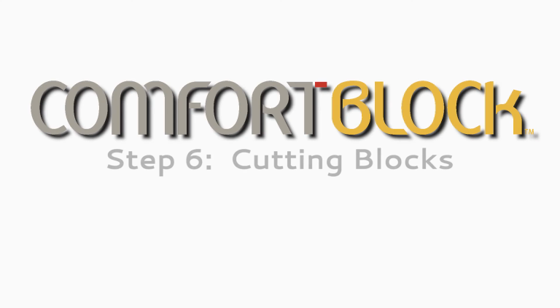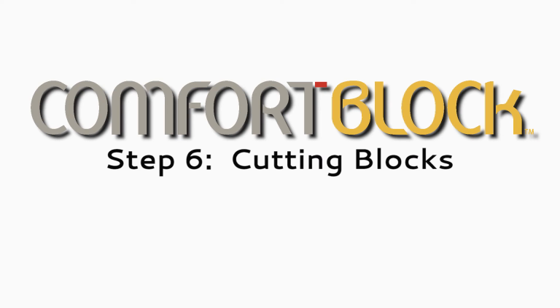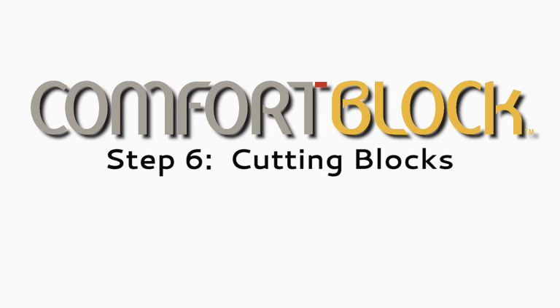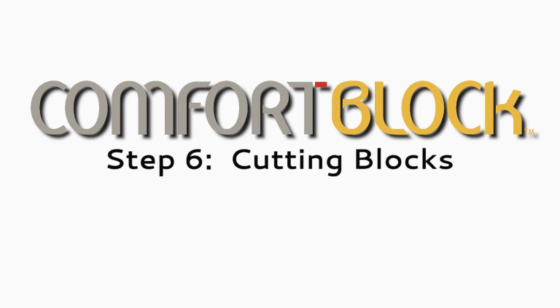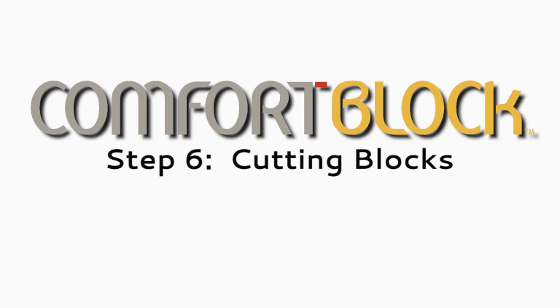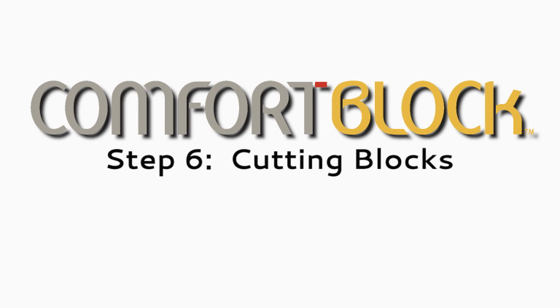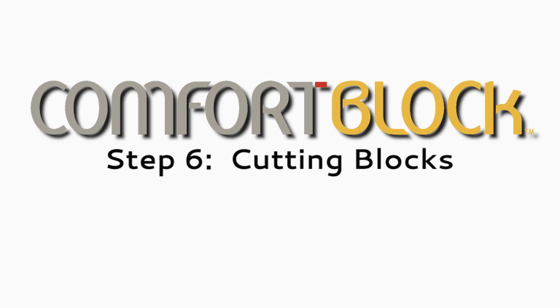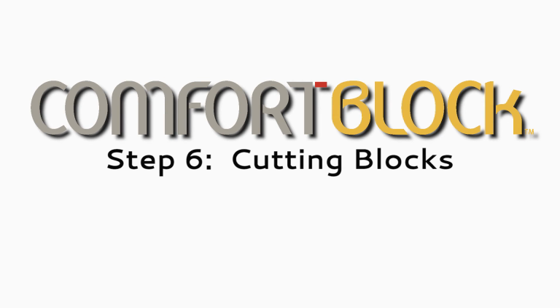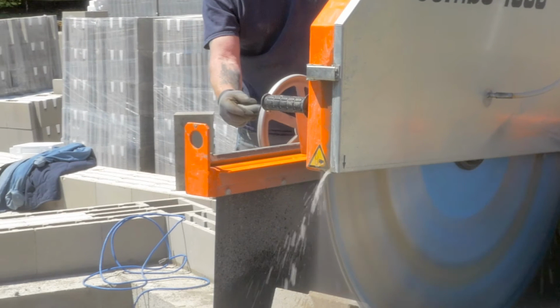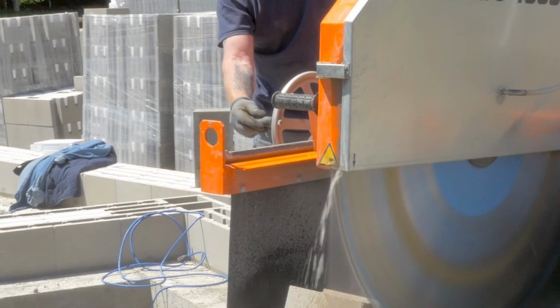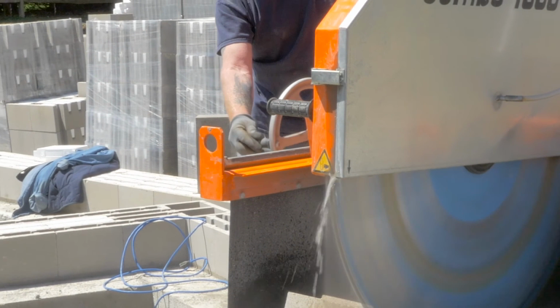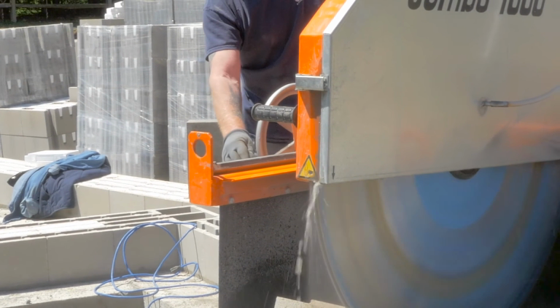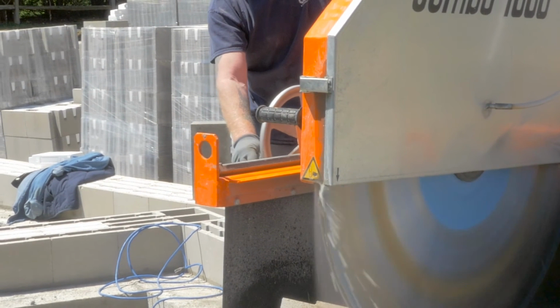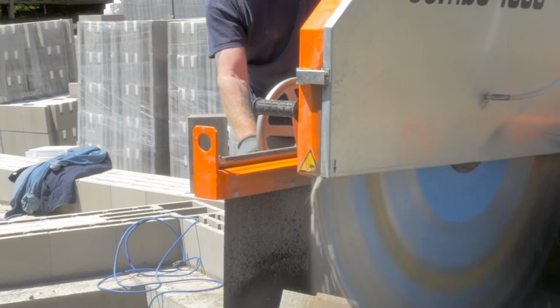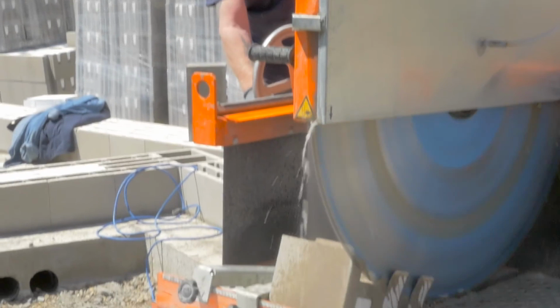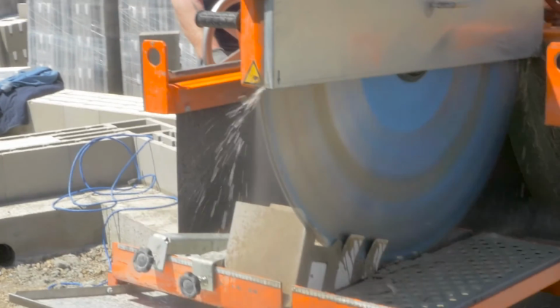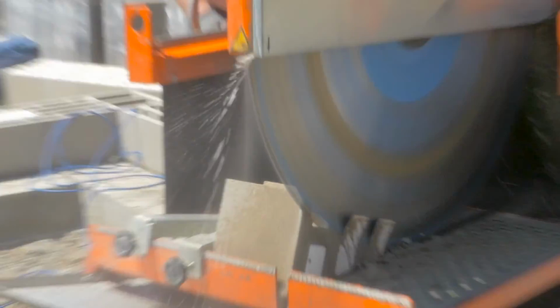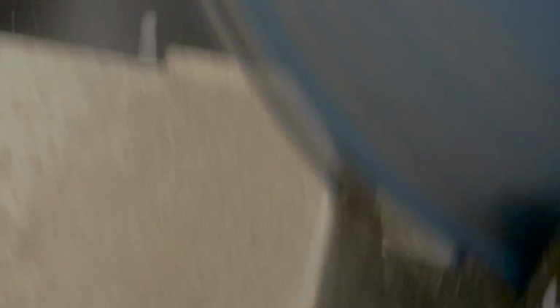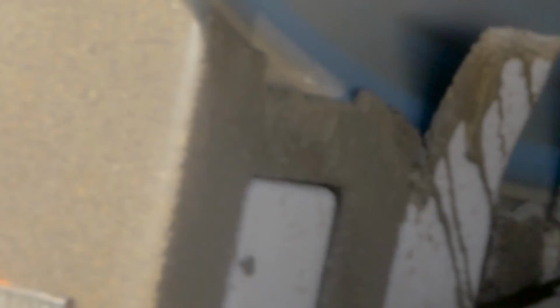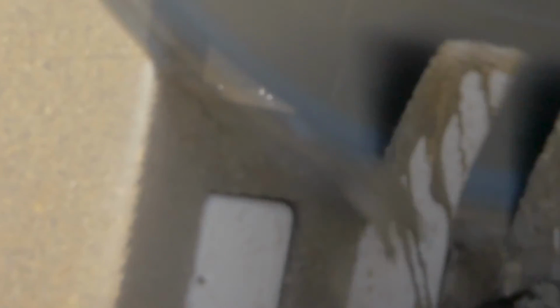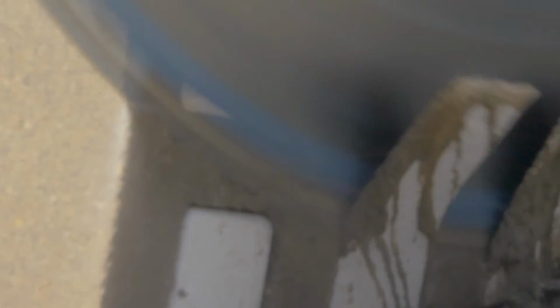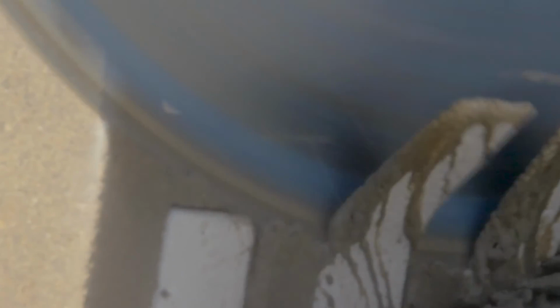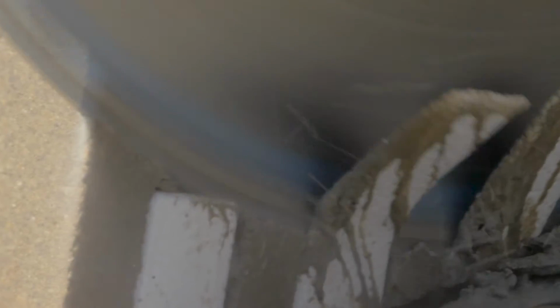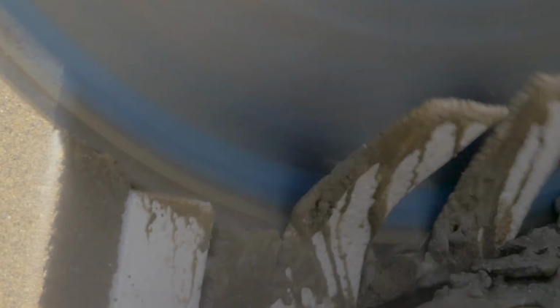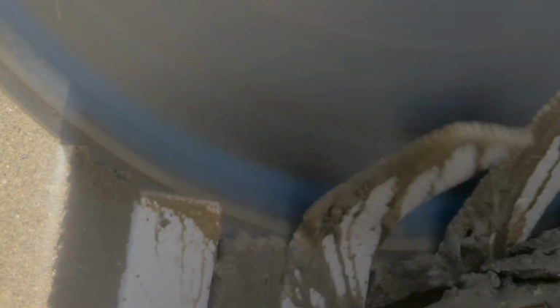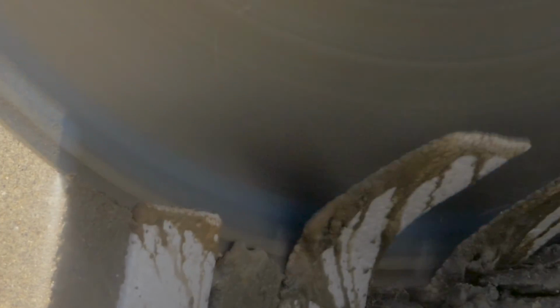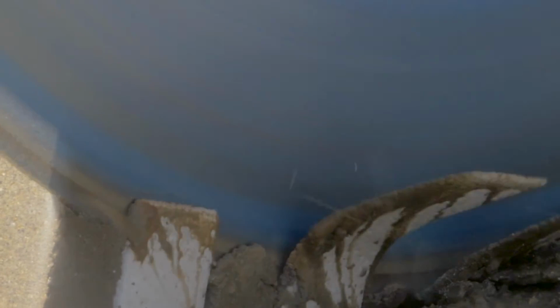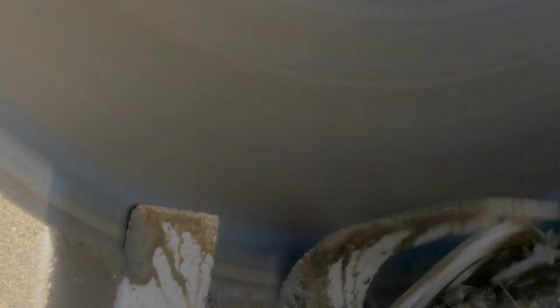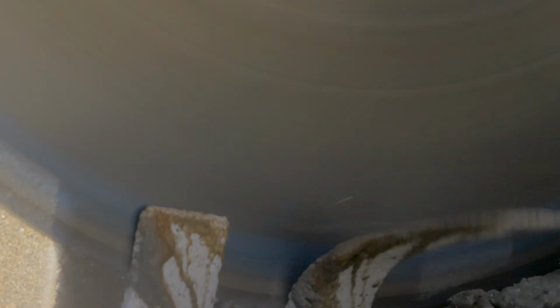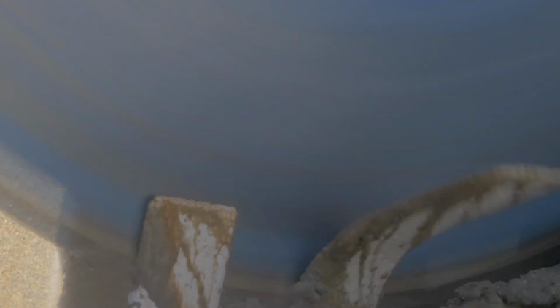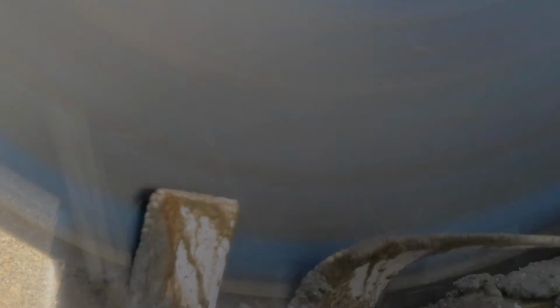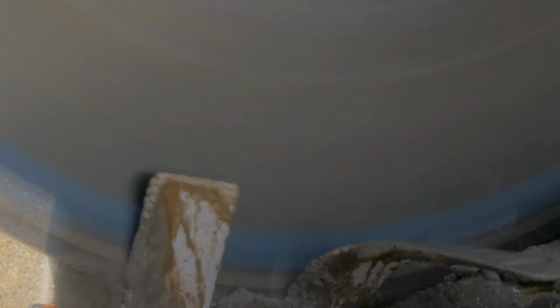Step 6: Cutting Comfort Blocks. Mechanical cutting is recommended when cutting Comfort Block units. The block cutter can use water-suppressed disc cutters, chop saws, or appropriate bench cutting saws.